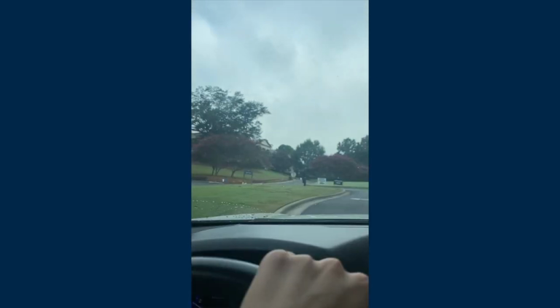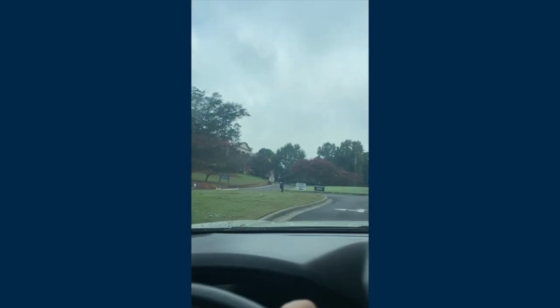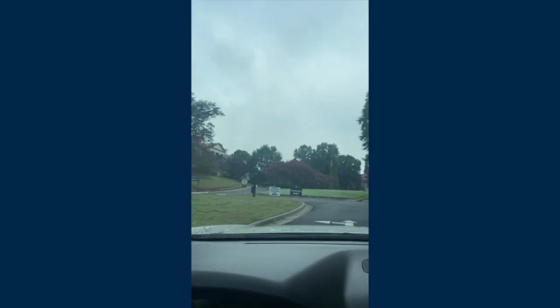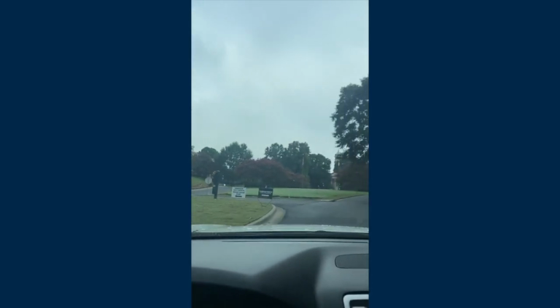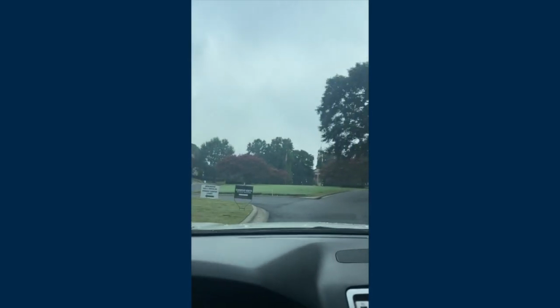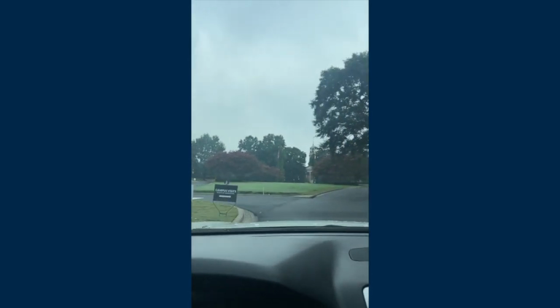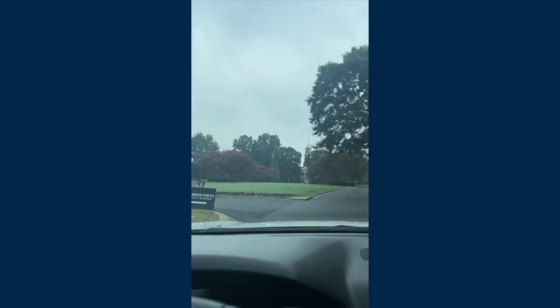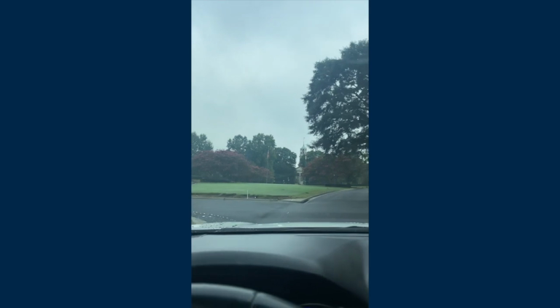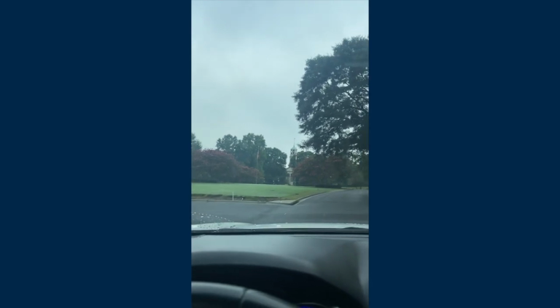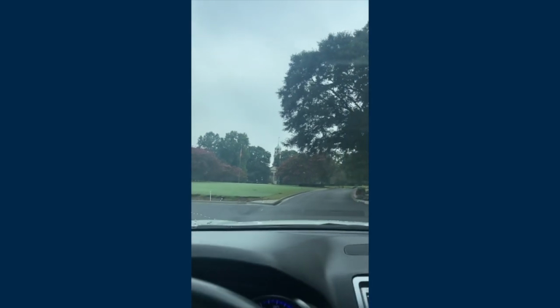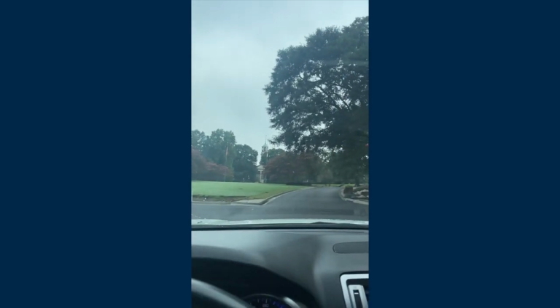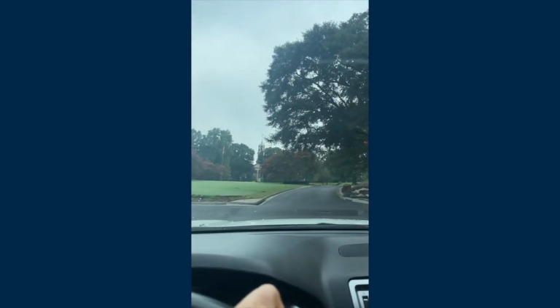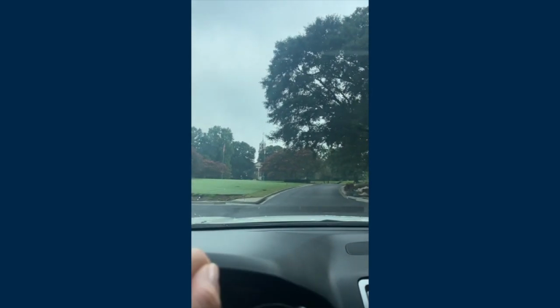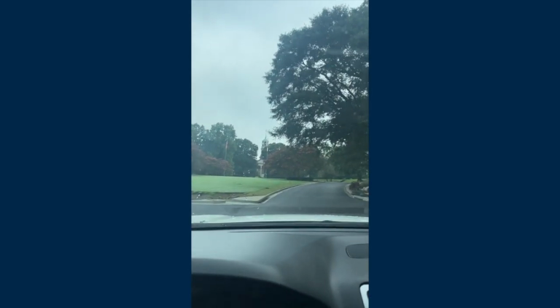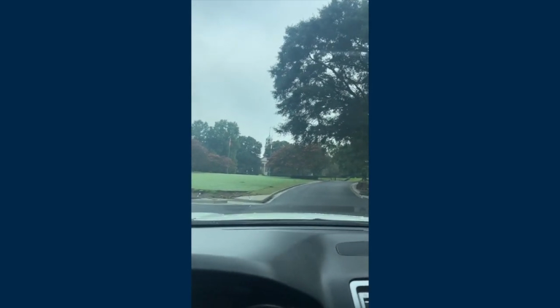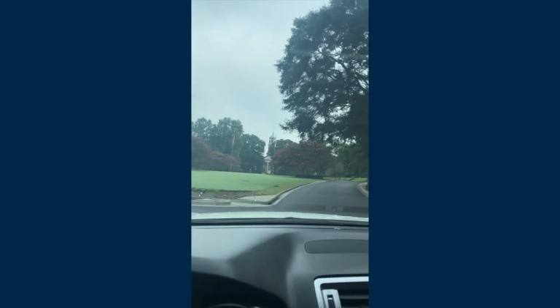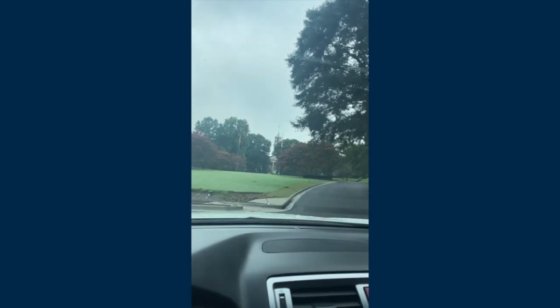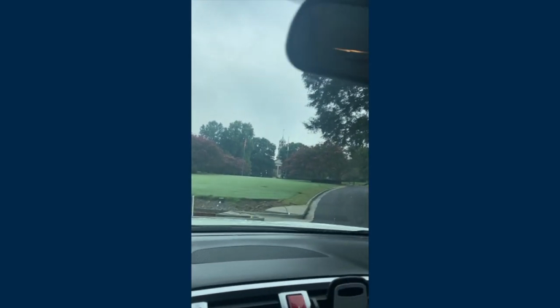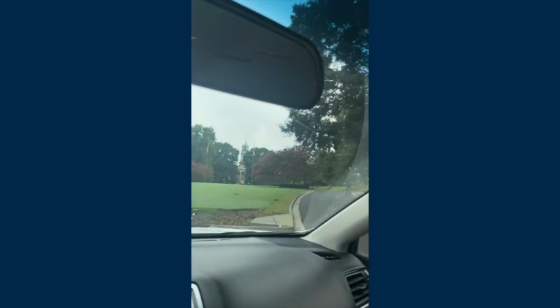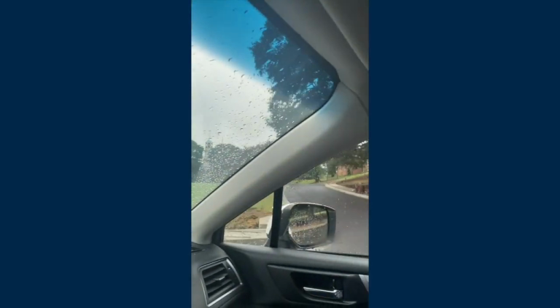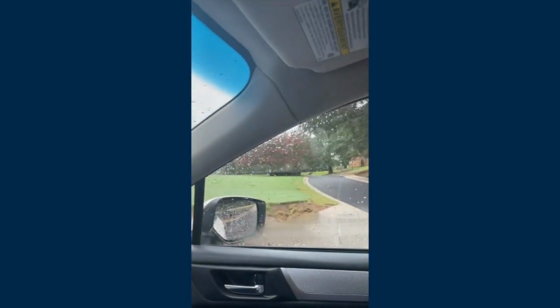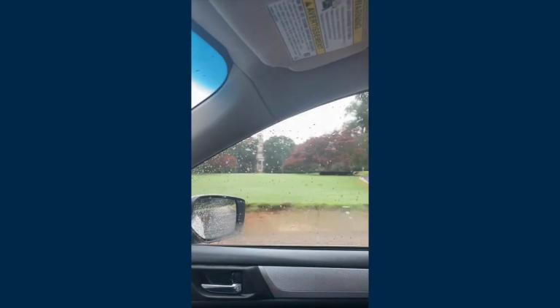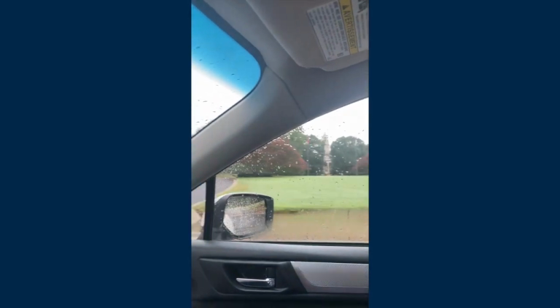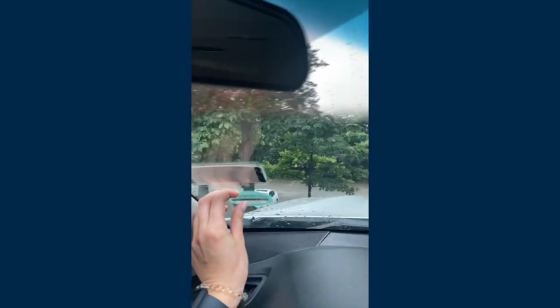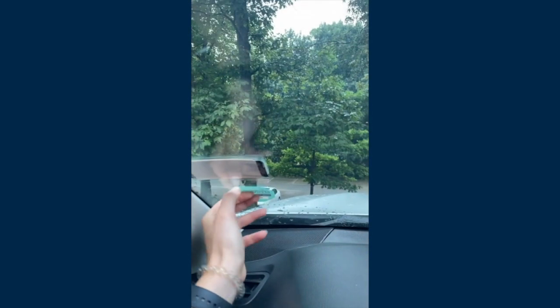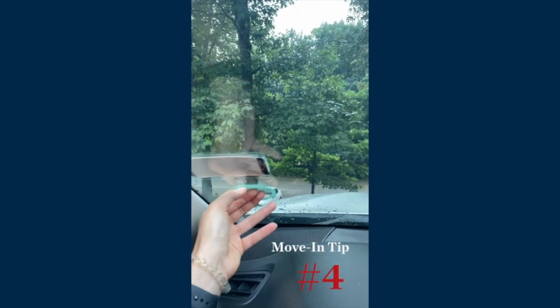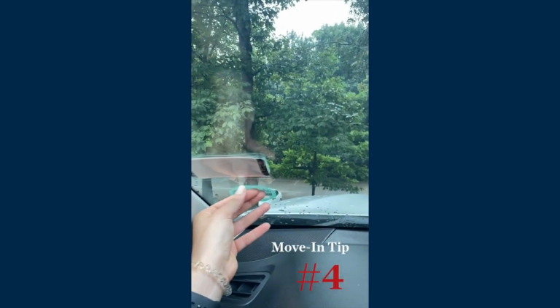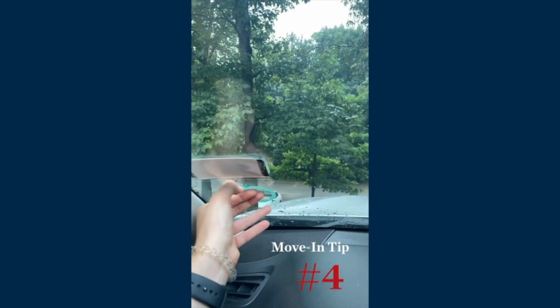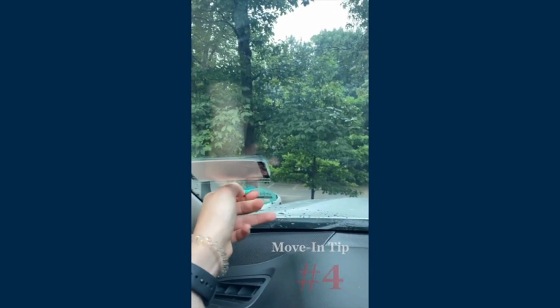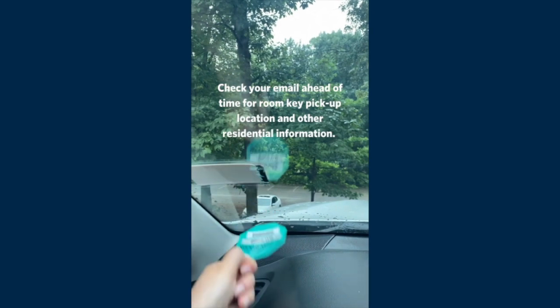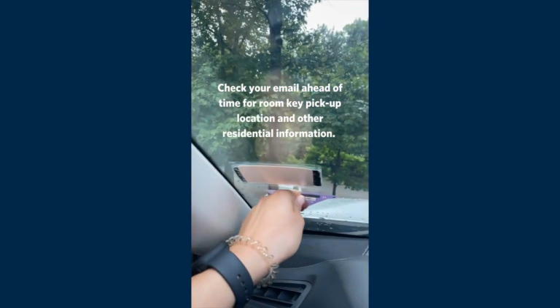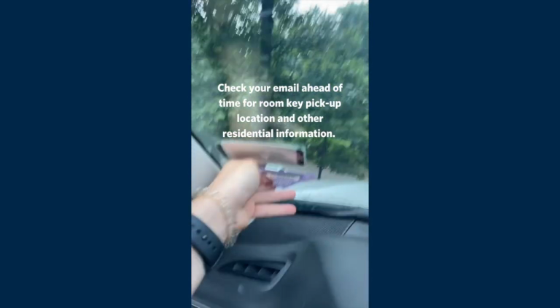I am so excited to be back on campus. I've missed things like walking to class, sitting on the quad, and drinking my daily cup of Einstein's coffee, so I am definitely ready to be back on my Sanford routine. Out with the old, in with the new.